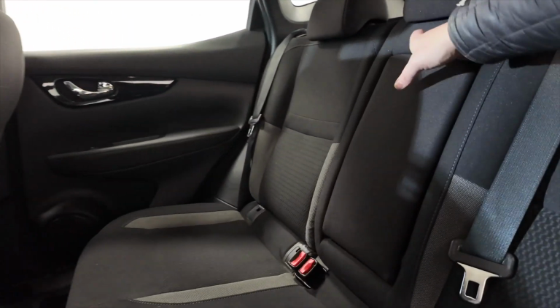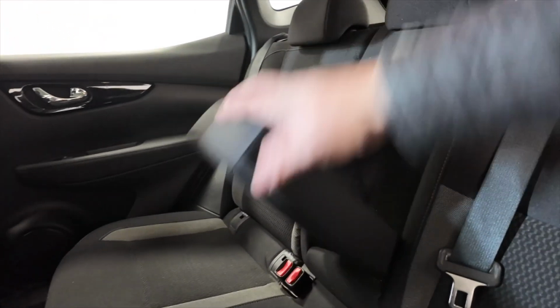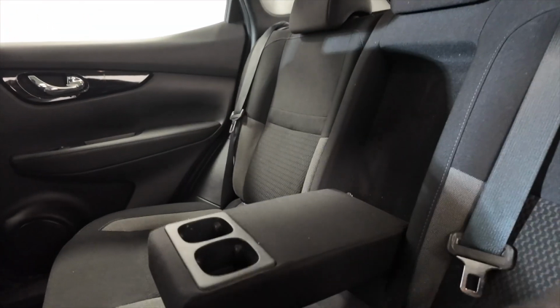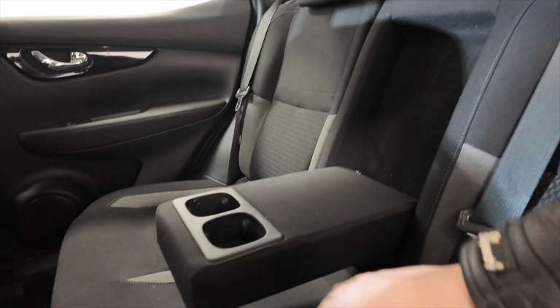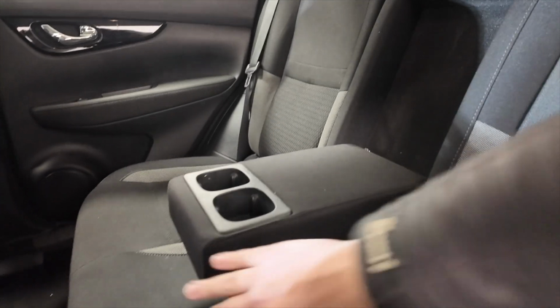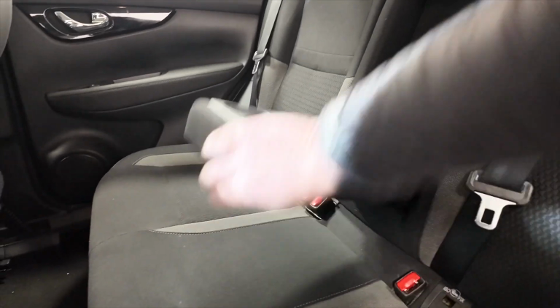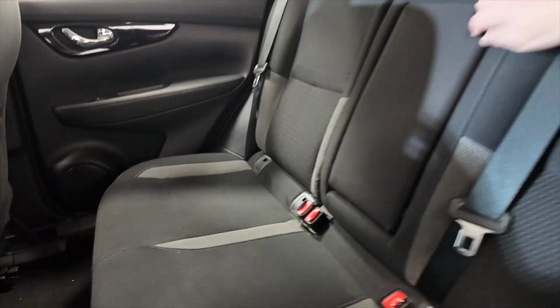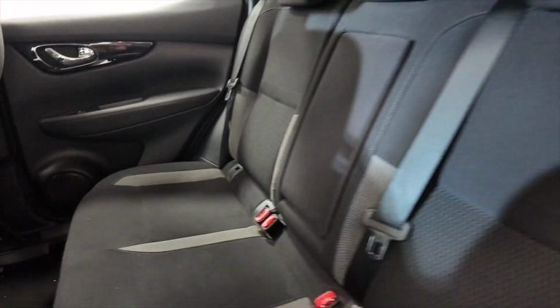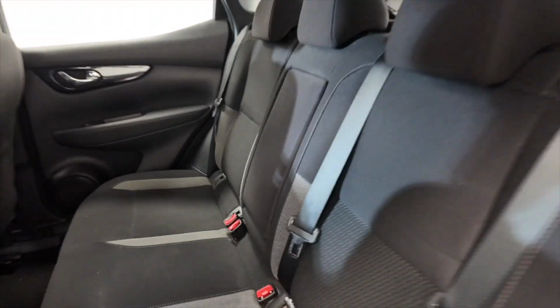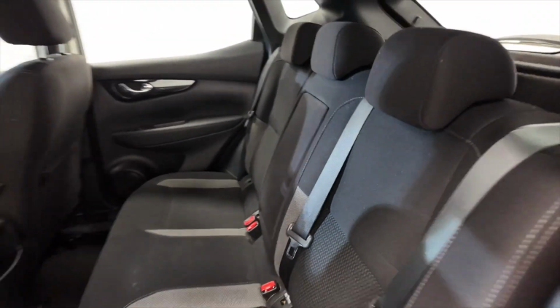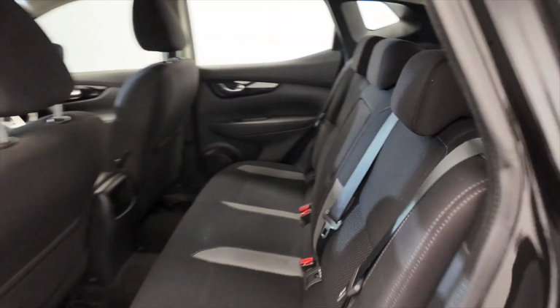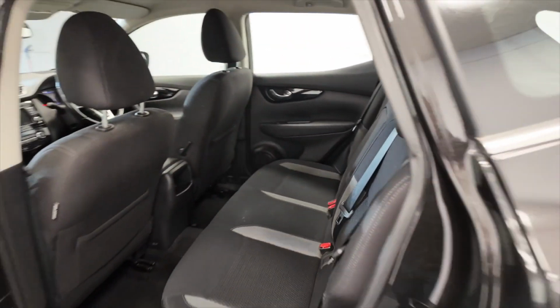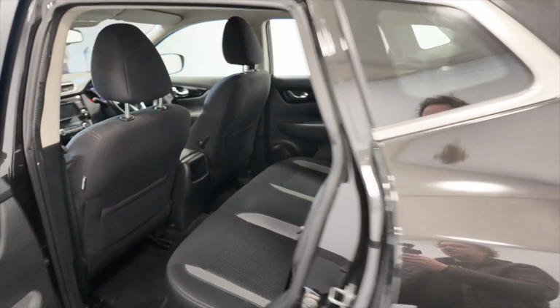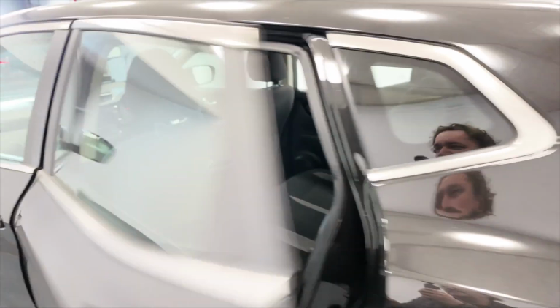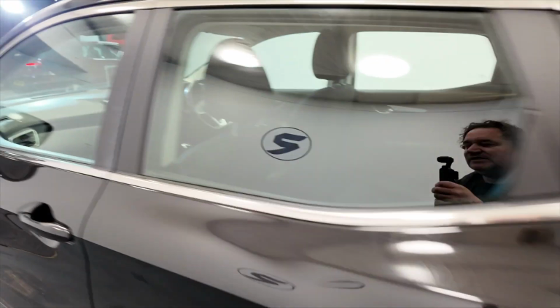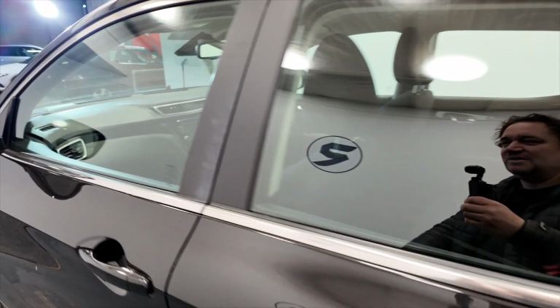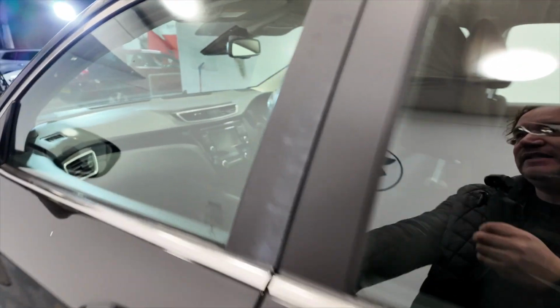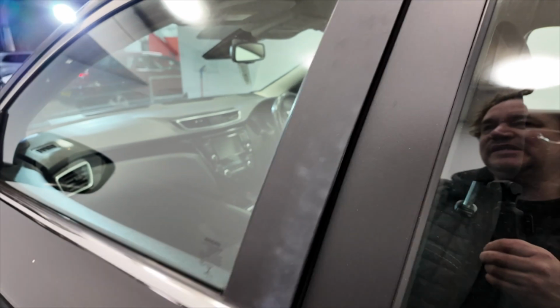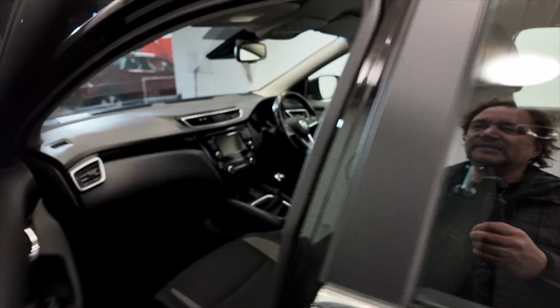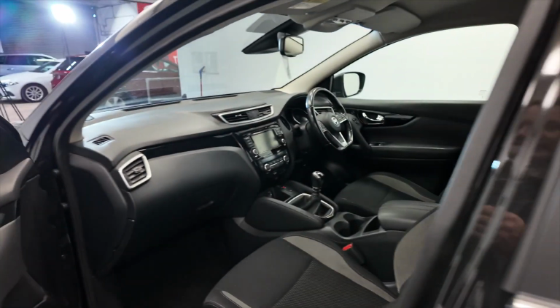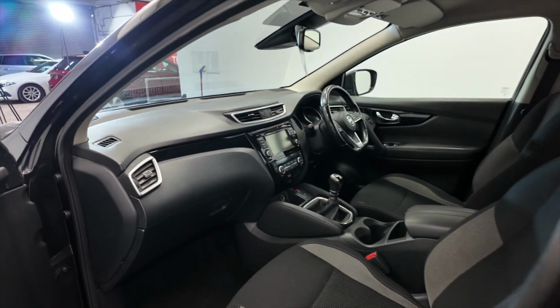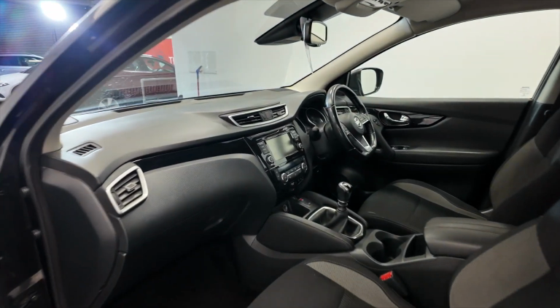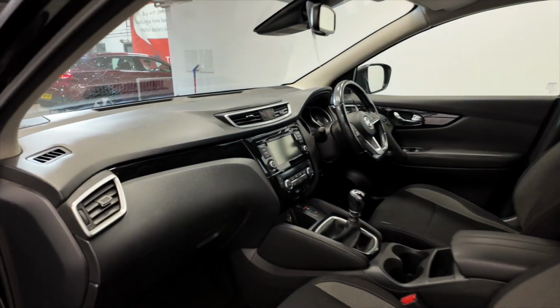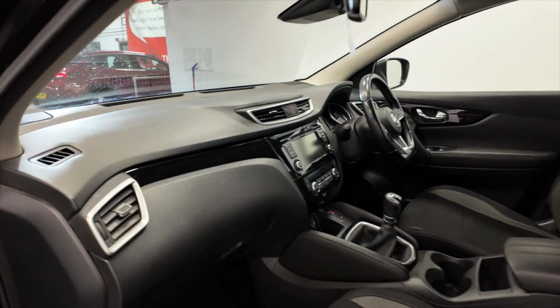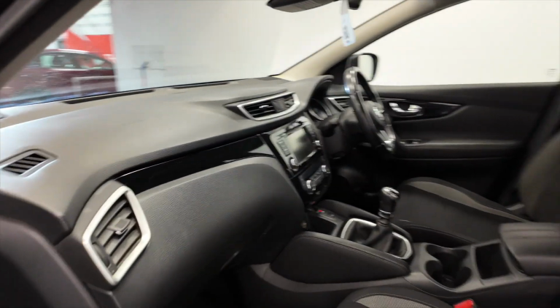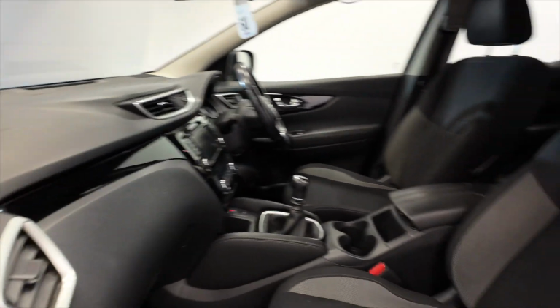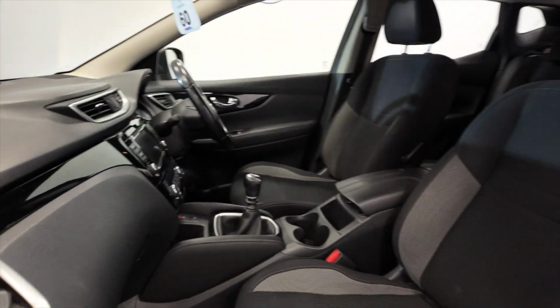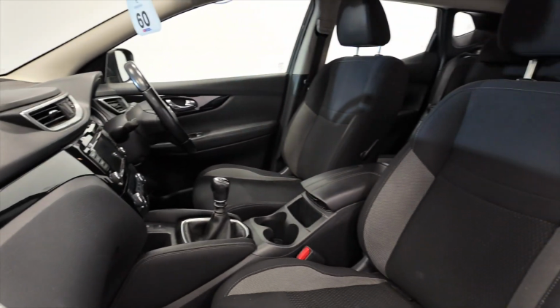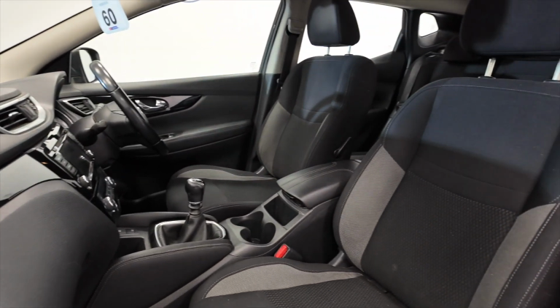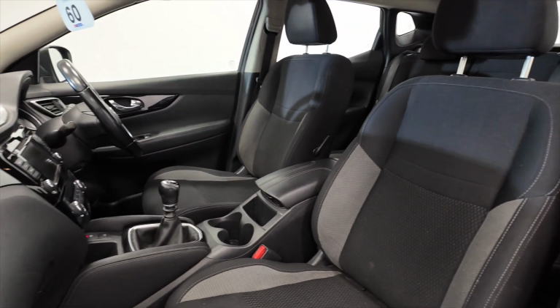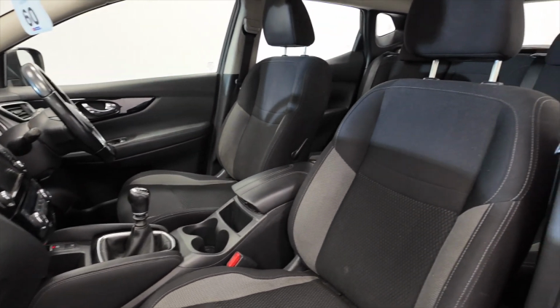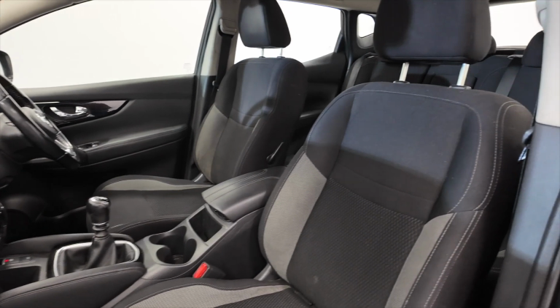You've got a folding armrest with cup holders, and just so much space in these cars — they're fantastic. Even if you've got grown-up or teenage children, there are acres of space in the front as well.